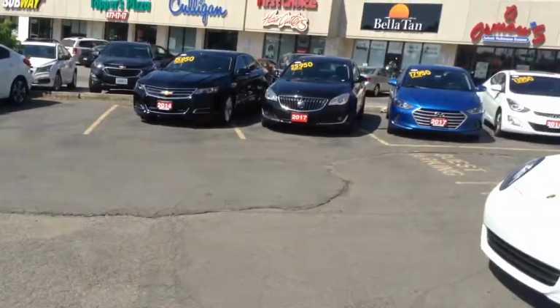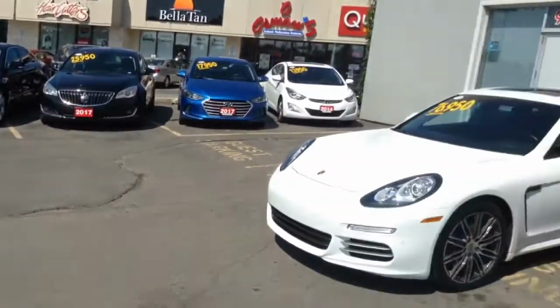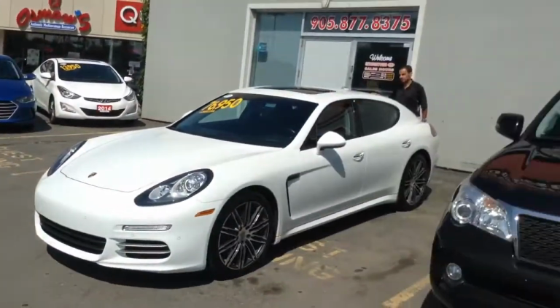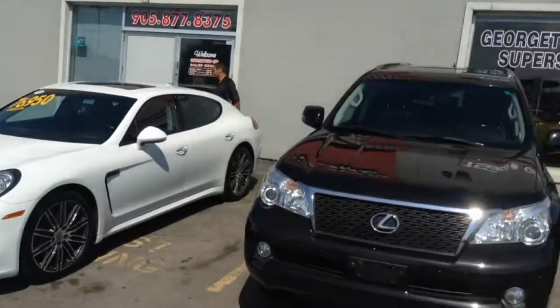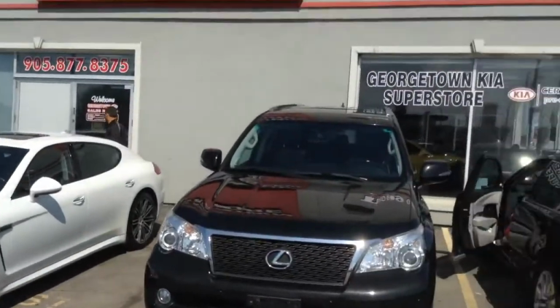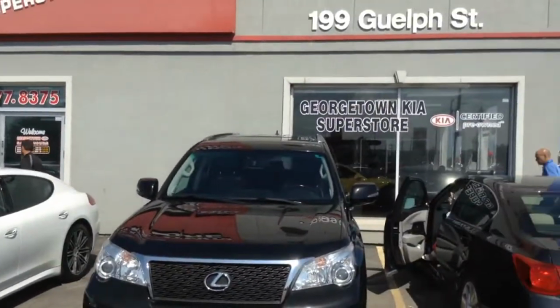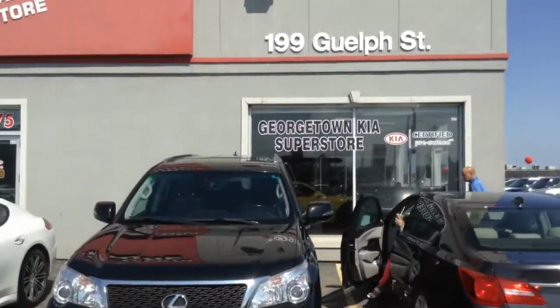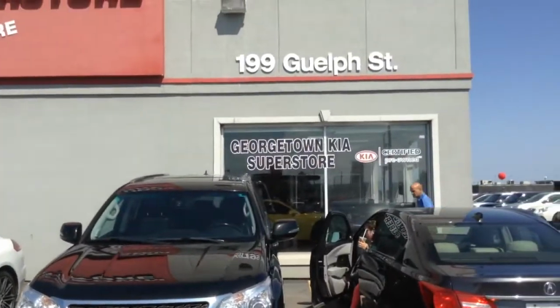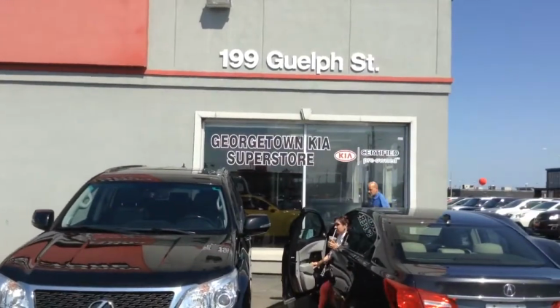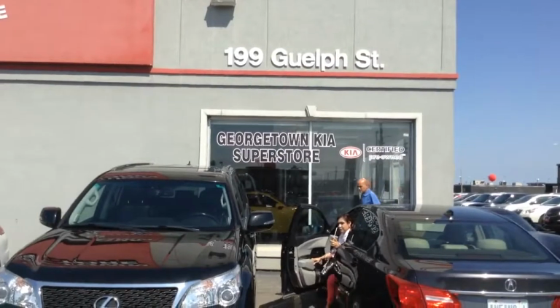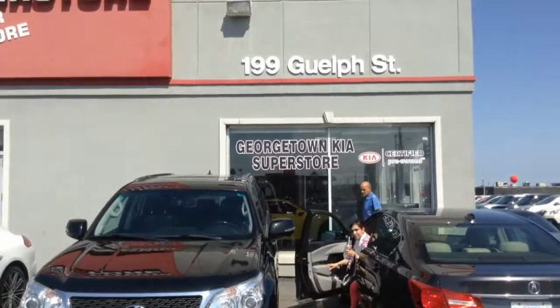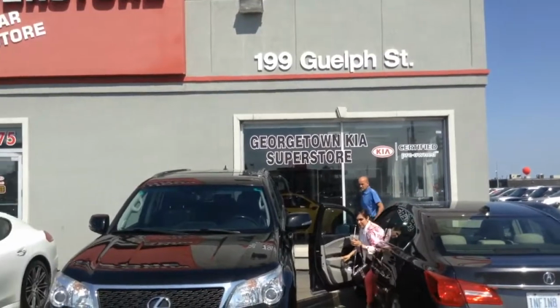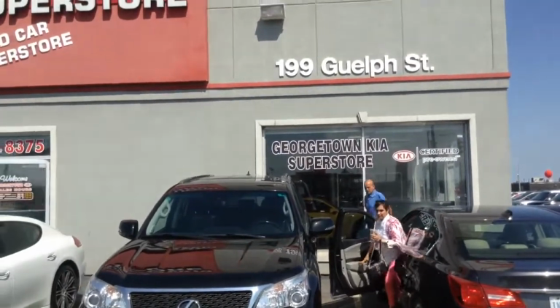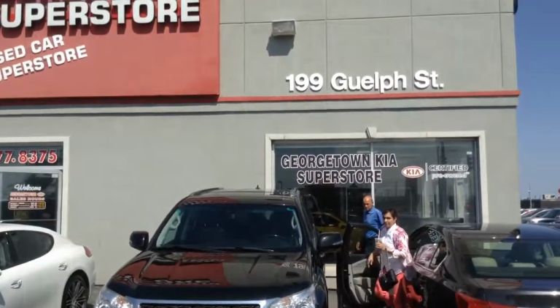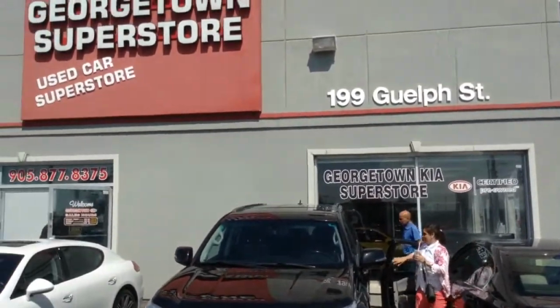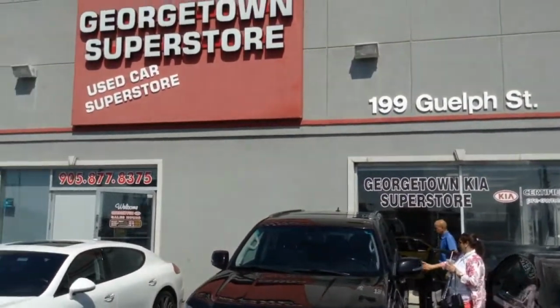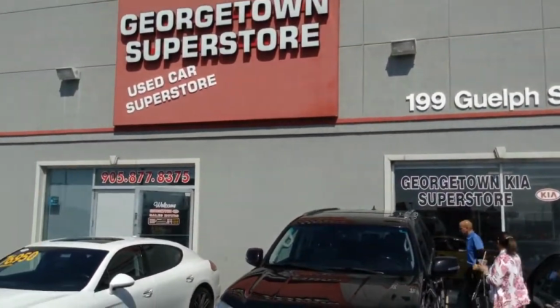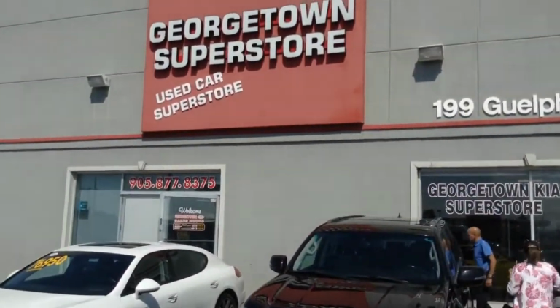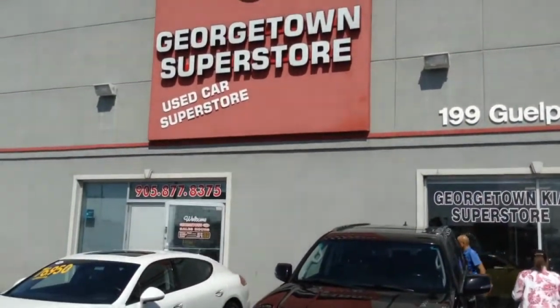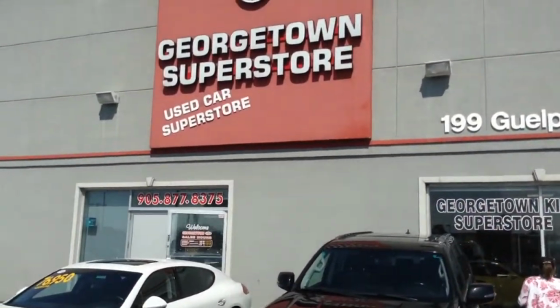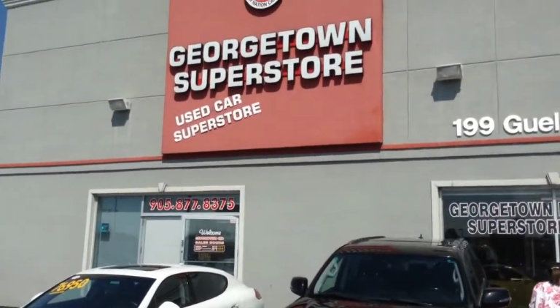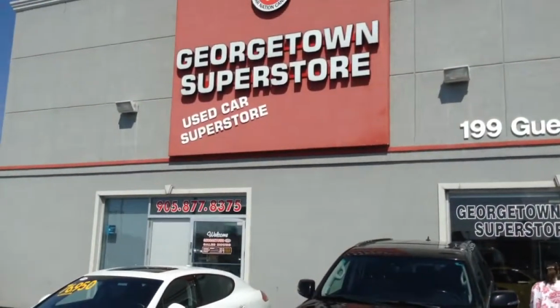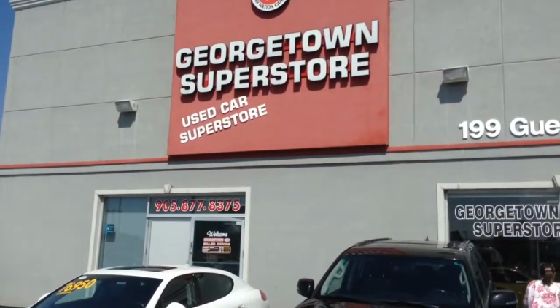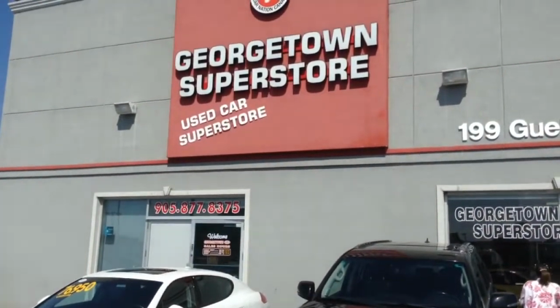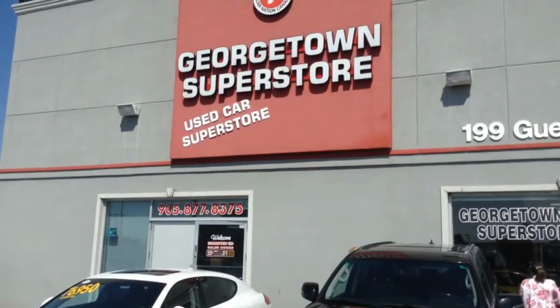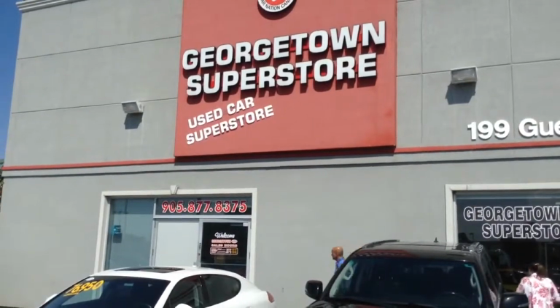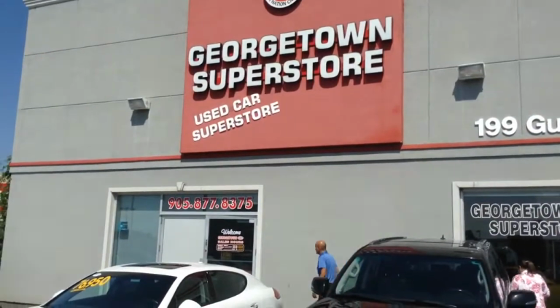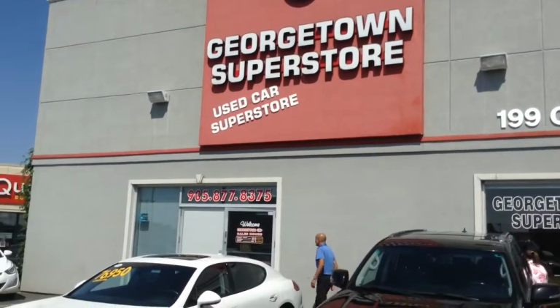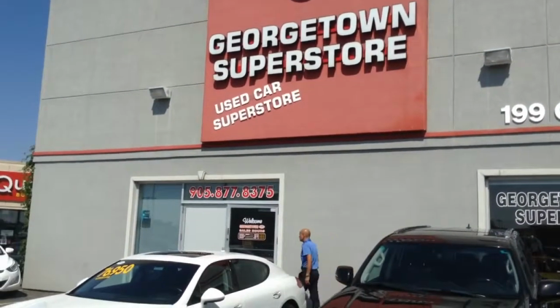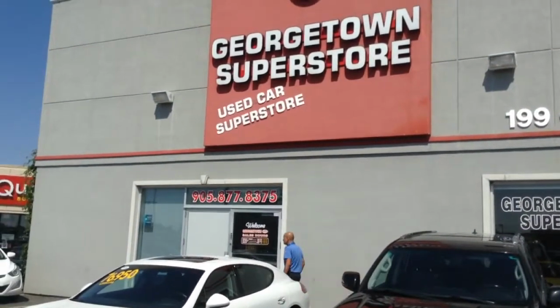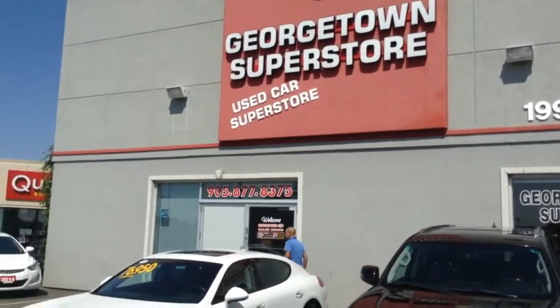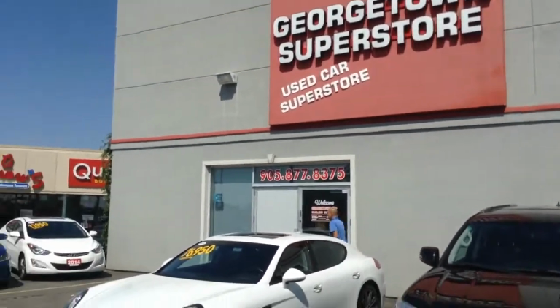We are located here at 199 Guelph Street. We are the Georgetown Kia Superstore, and our phone number is 905-877-8375.